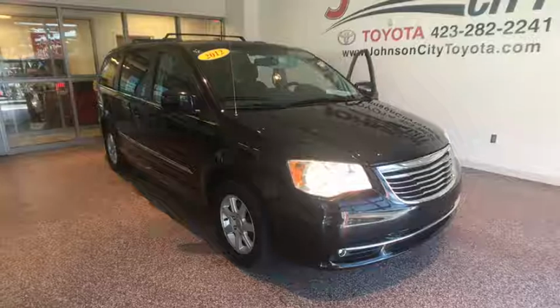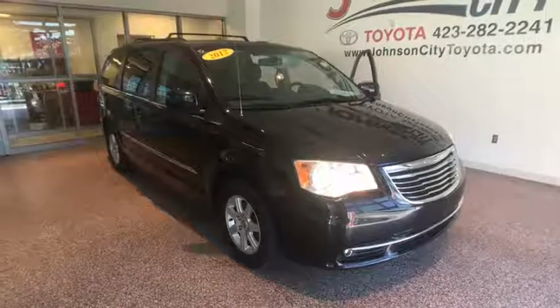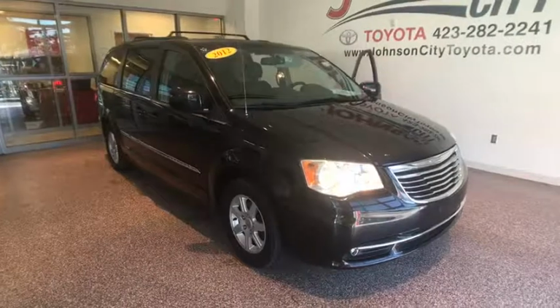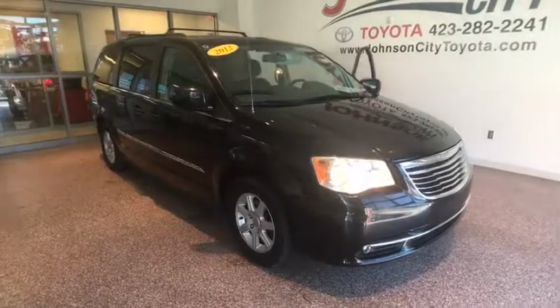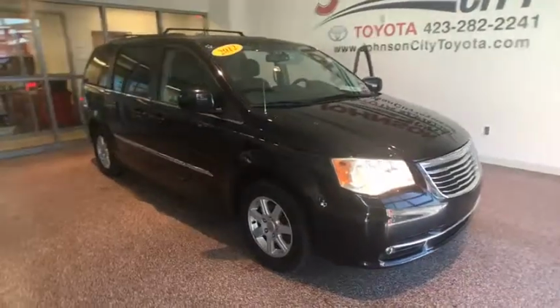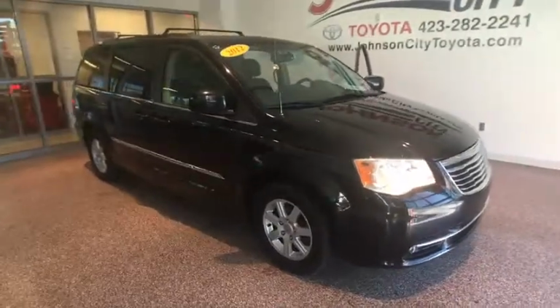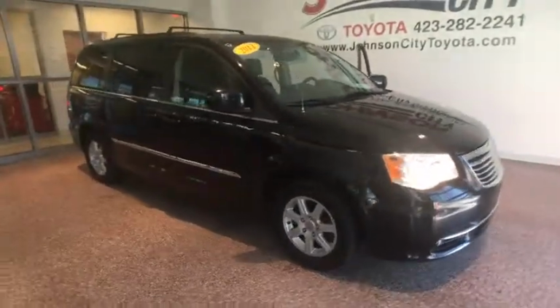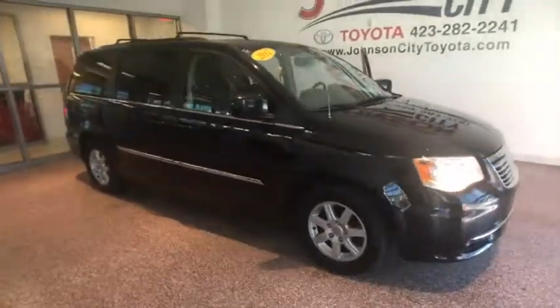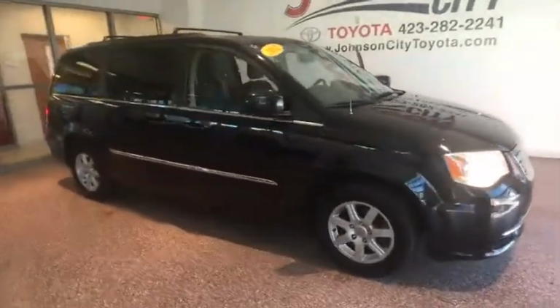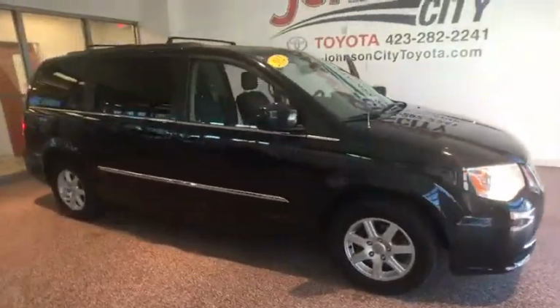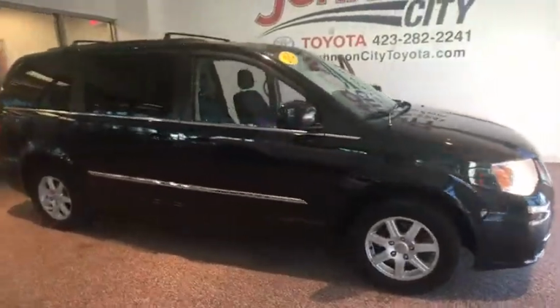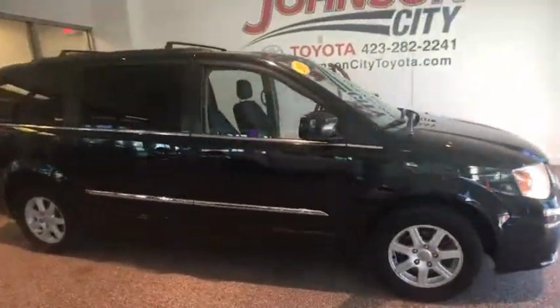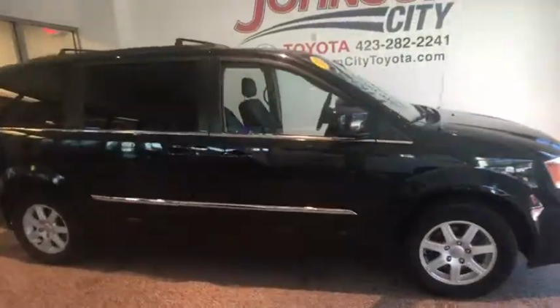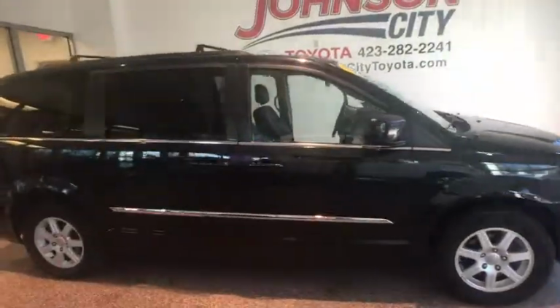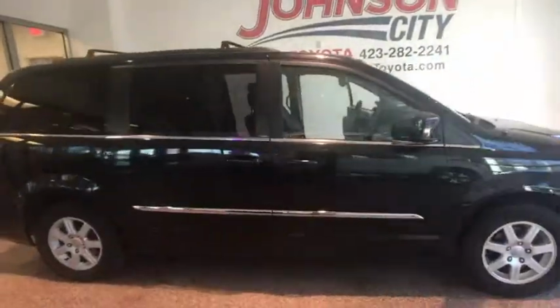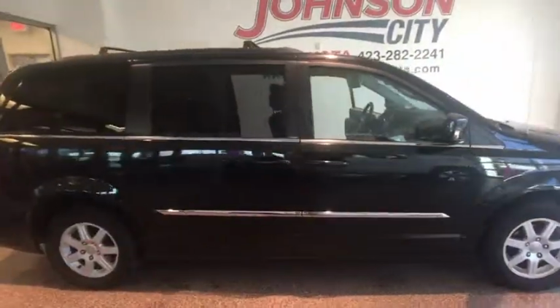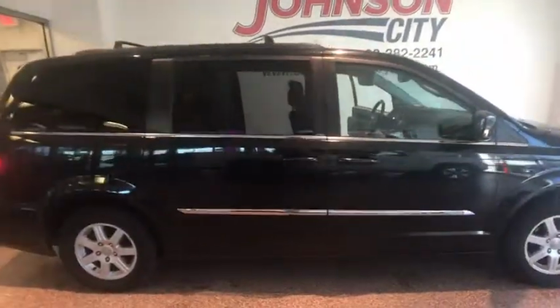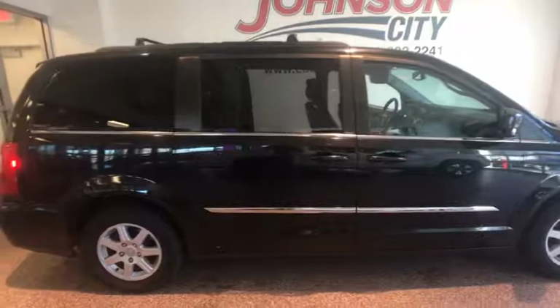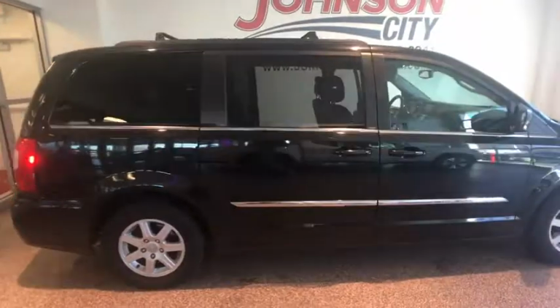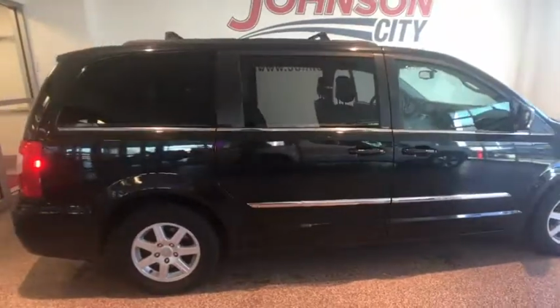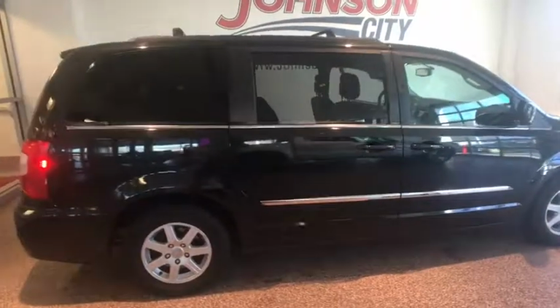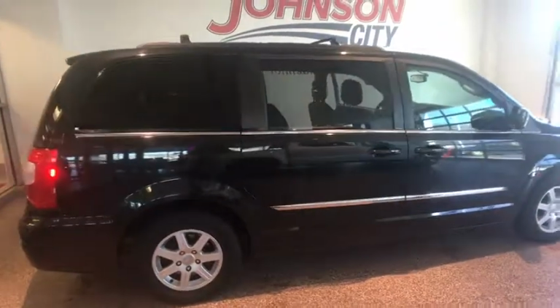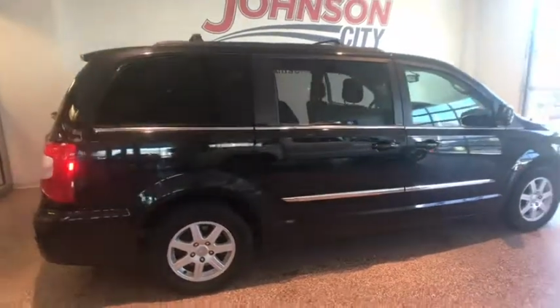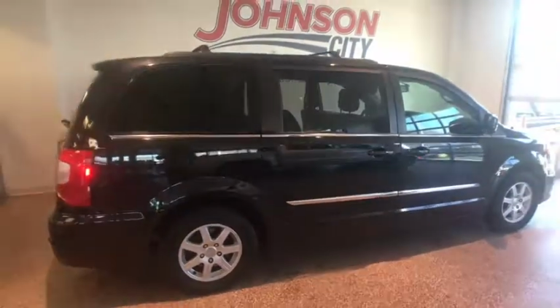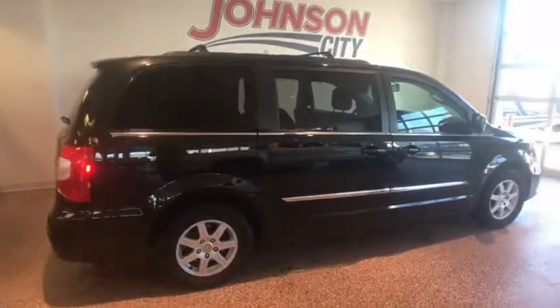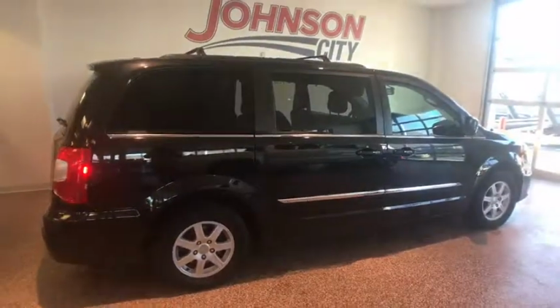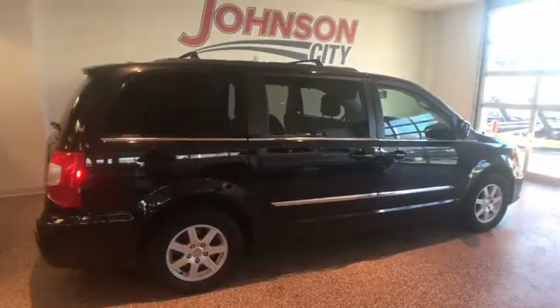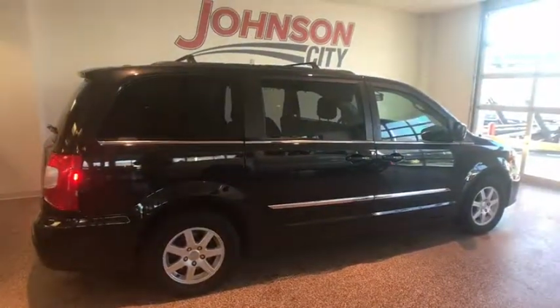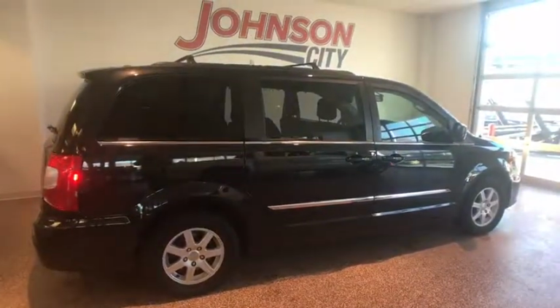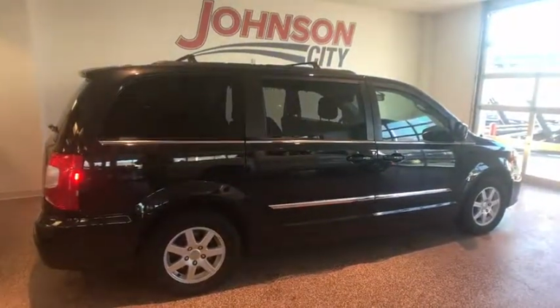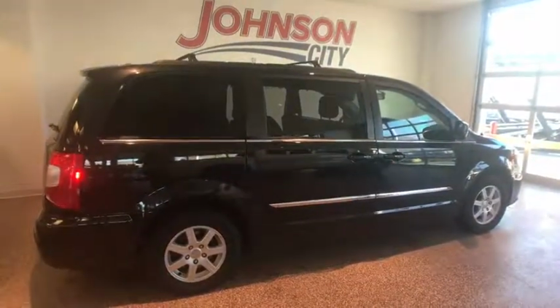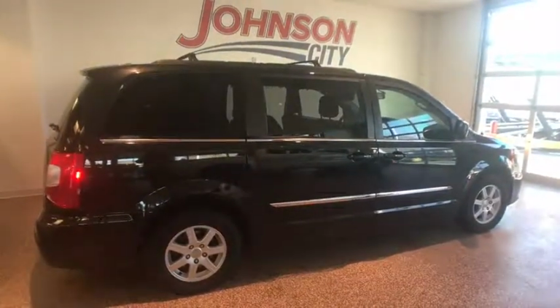The 2012 Chrysler Town & Country. The Town & Country's V6 engine provides plenty of power while still providing the fuel efficiency you look for in a vehicle.